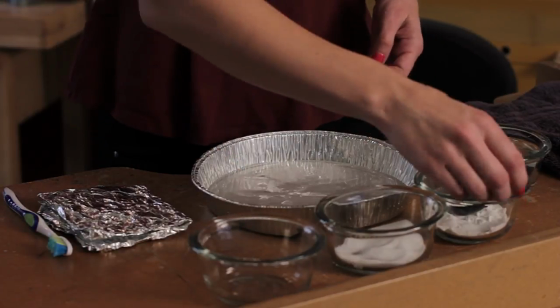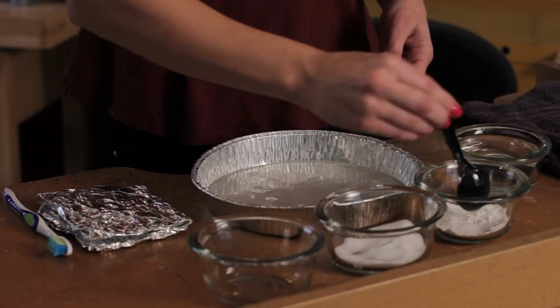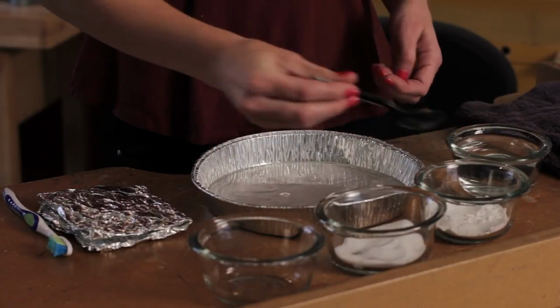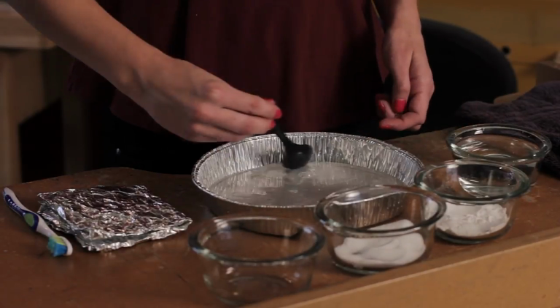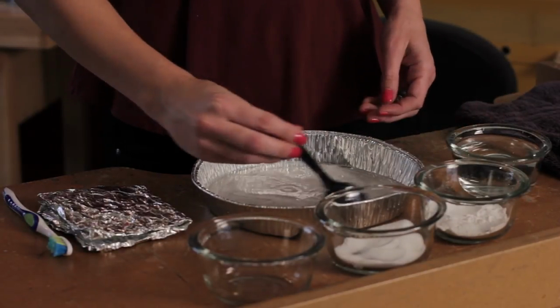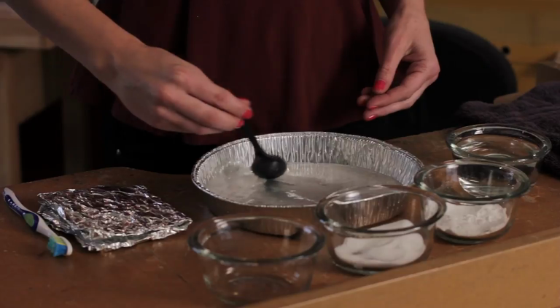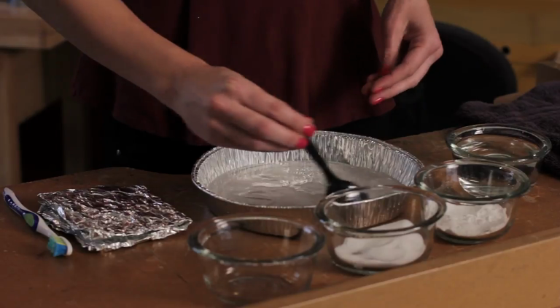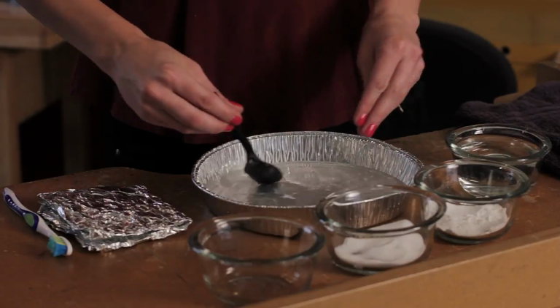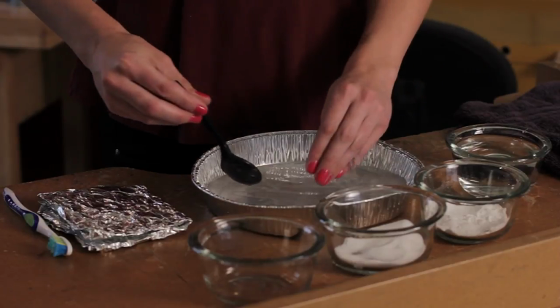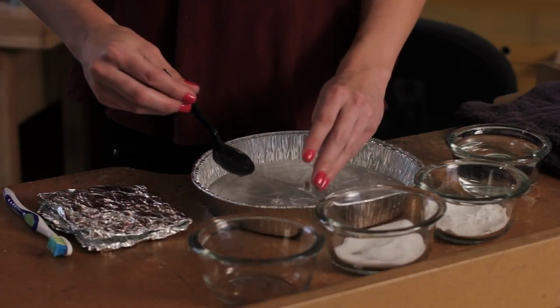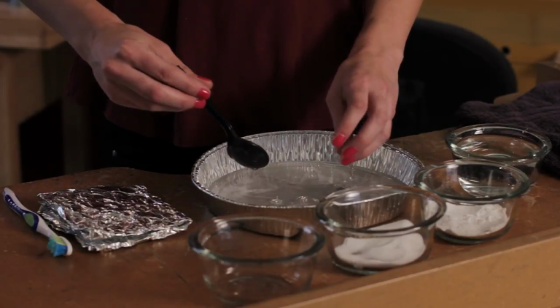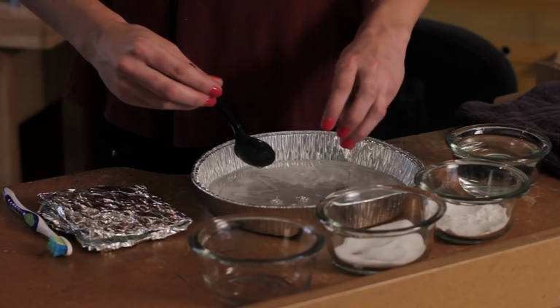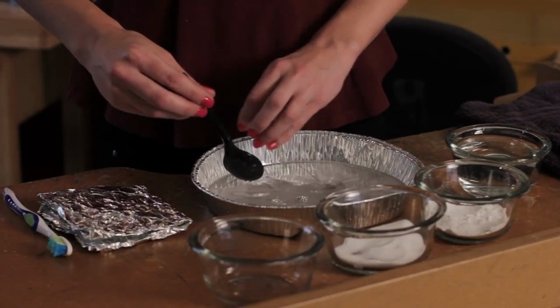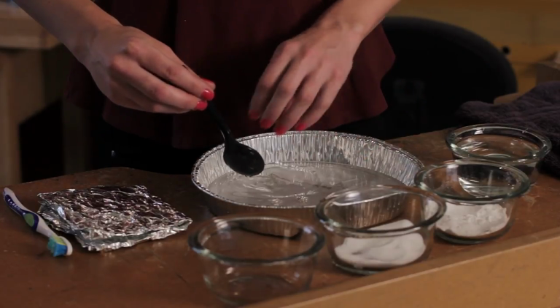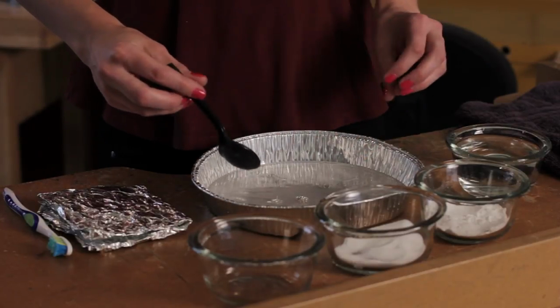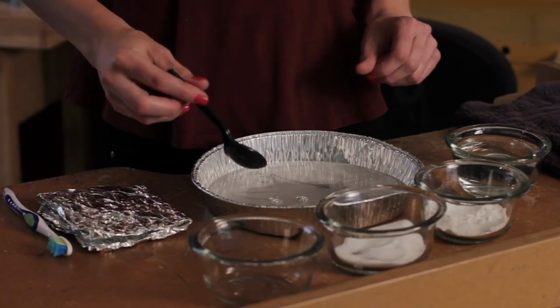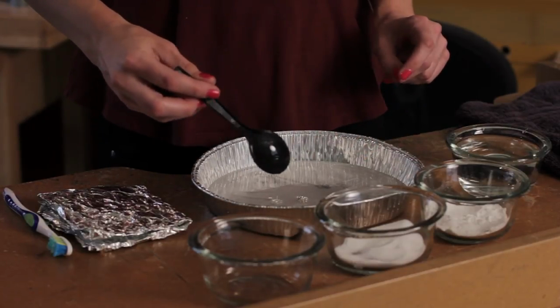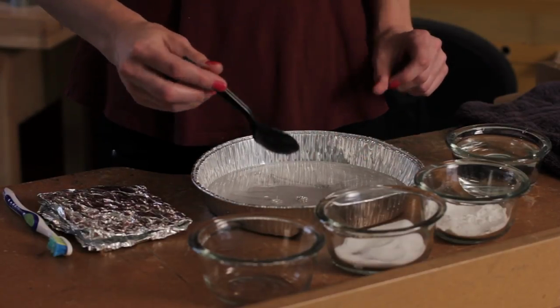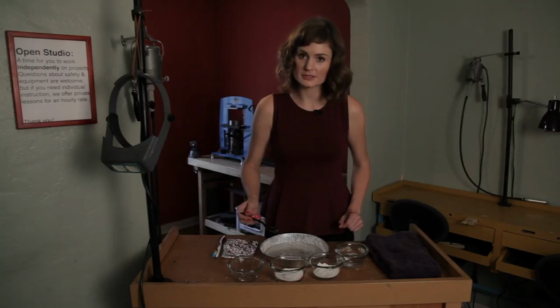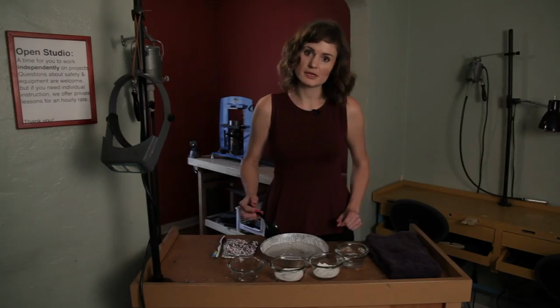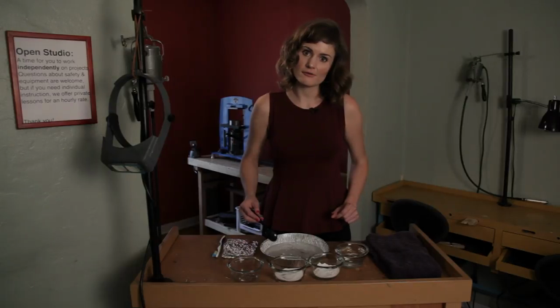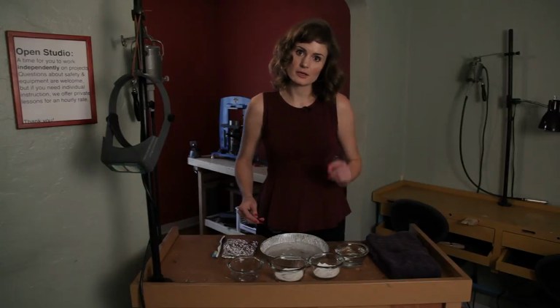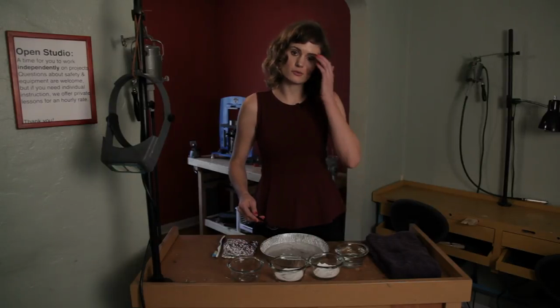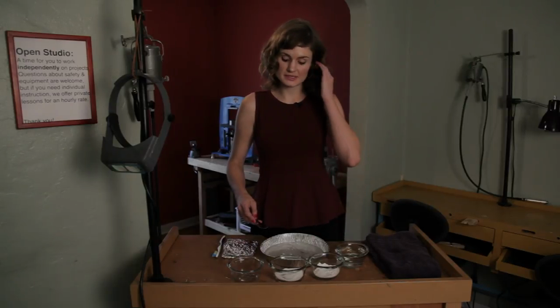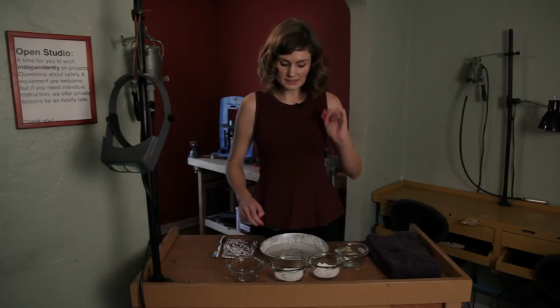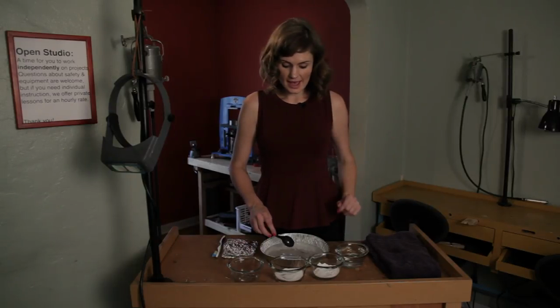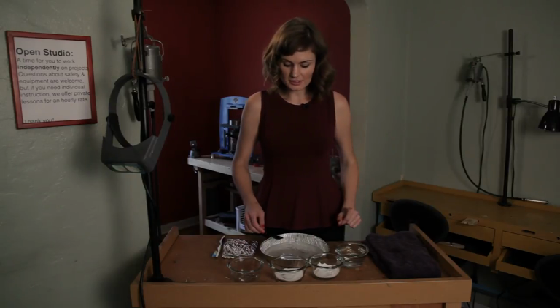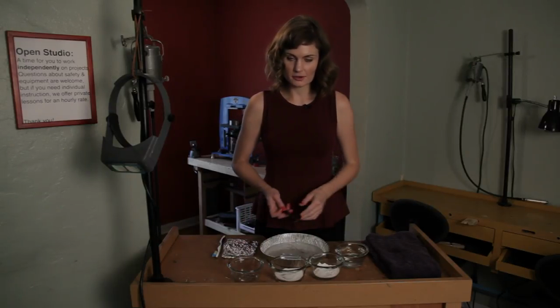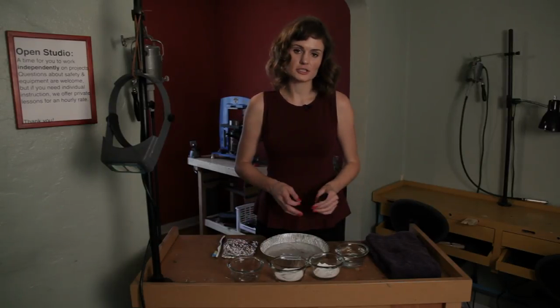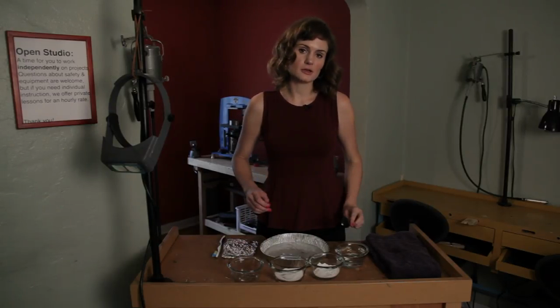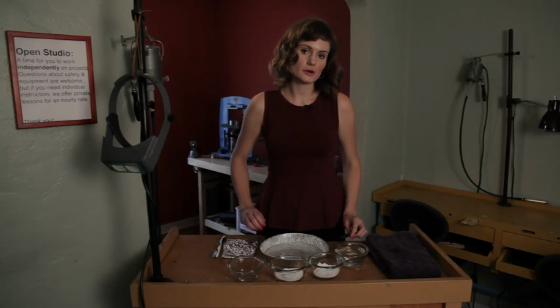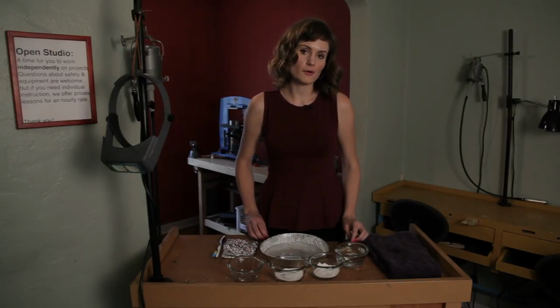Then I'm going to mix it in with the hot water. You want to make sure to stir it all up, then just put your jewelry in there. You need to make sure that the water is completely covering your jewelry pieces and also that they're touching the aluminum foil.